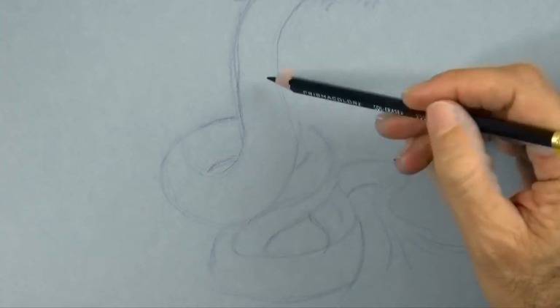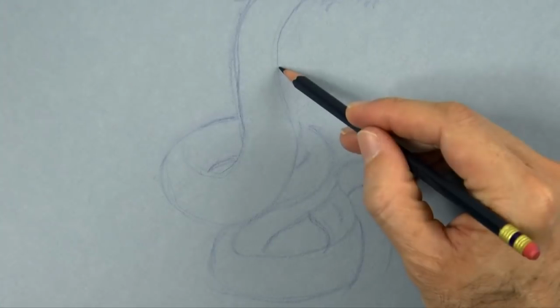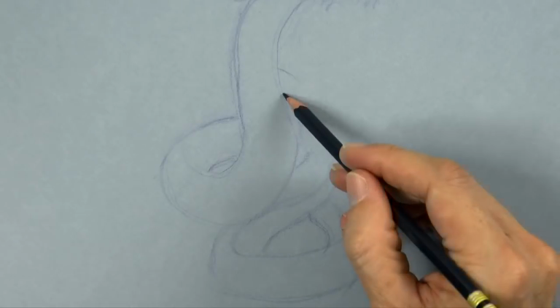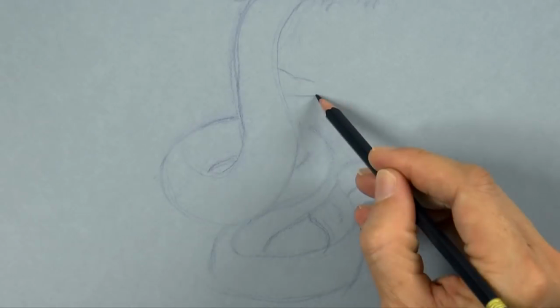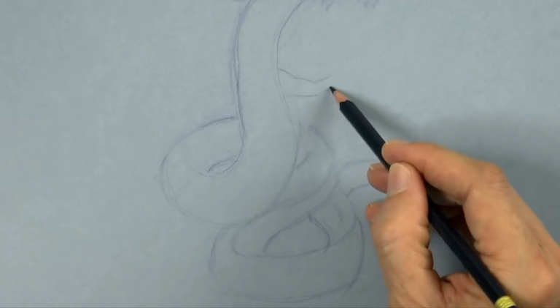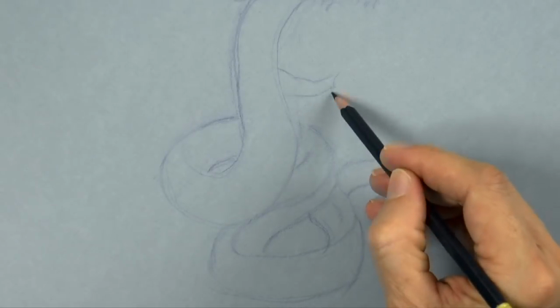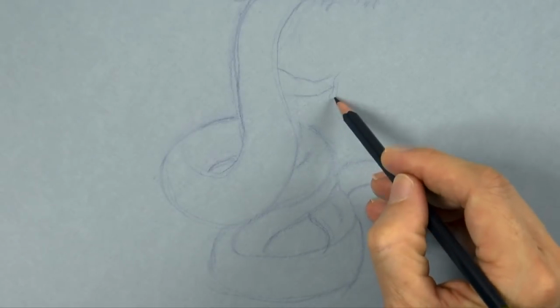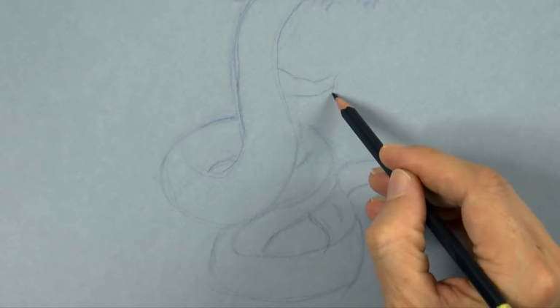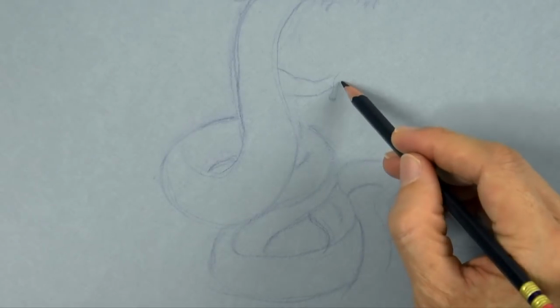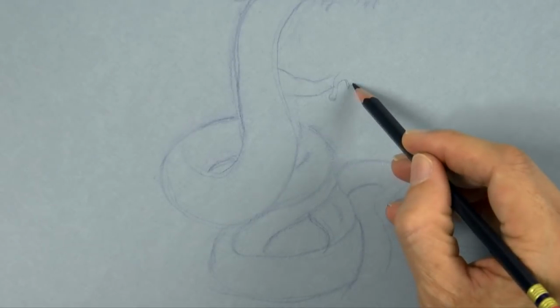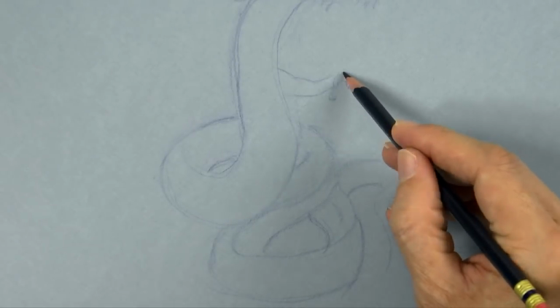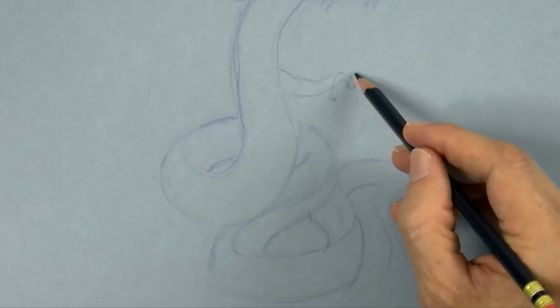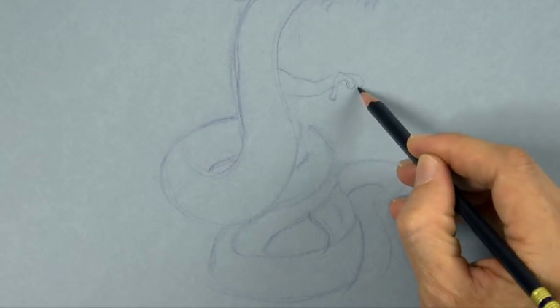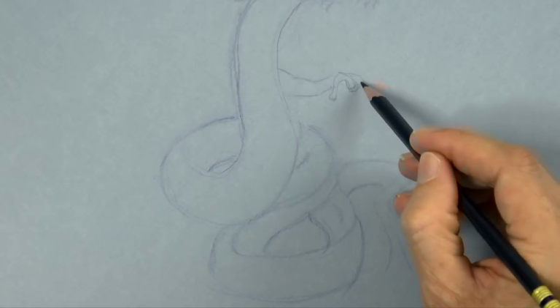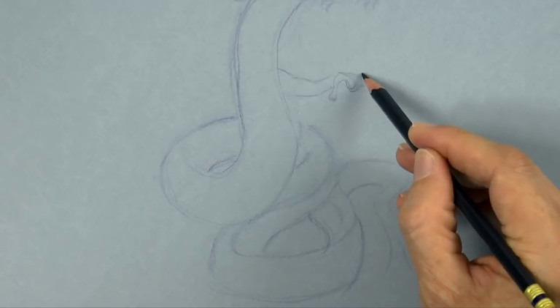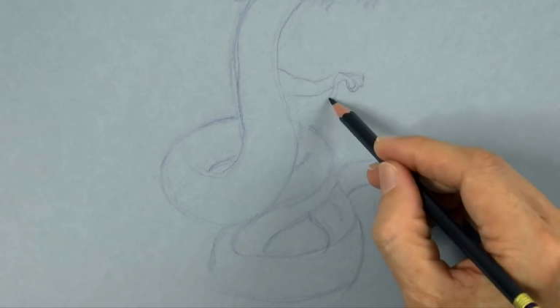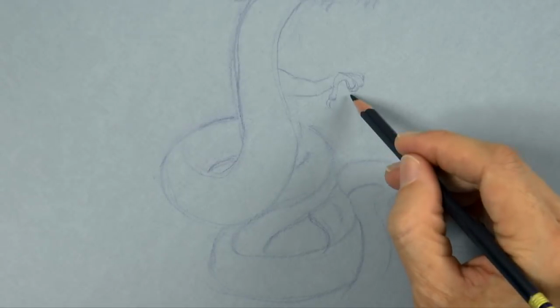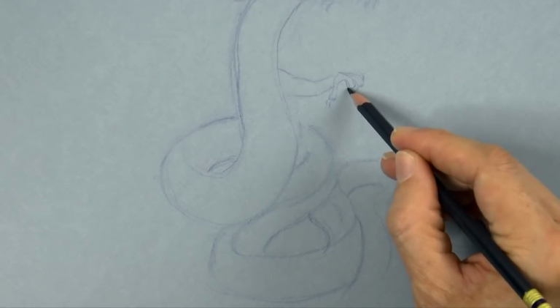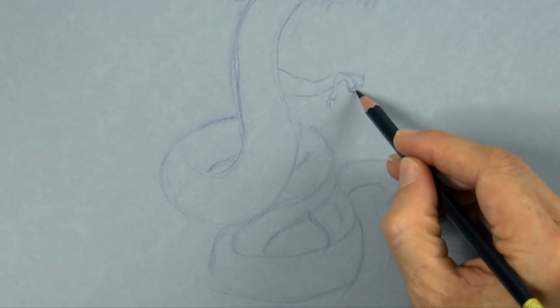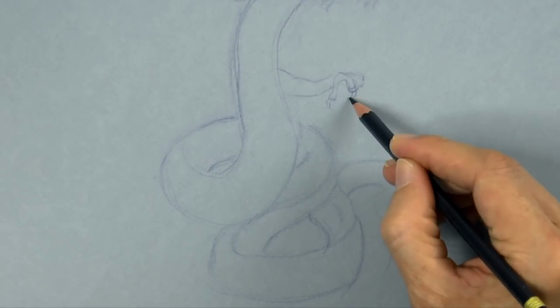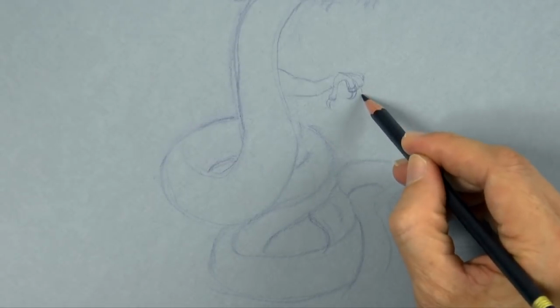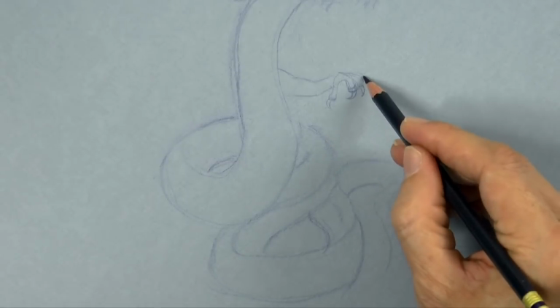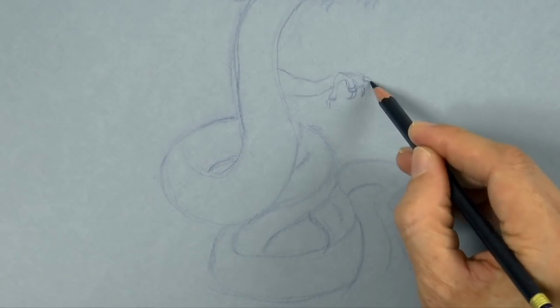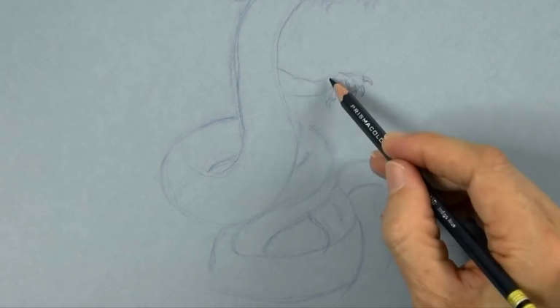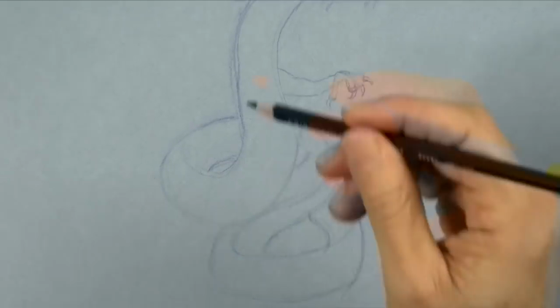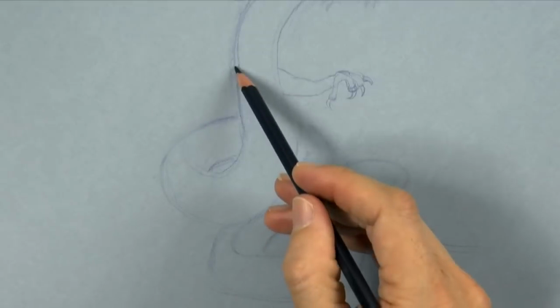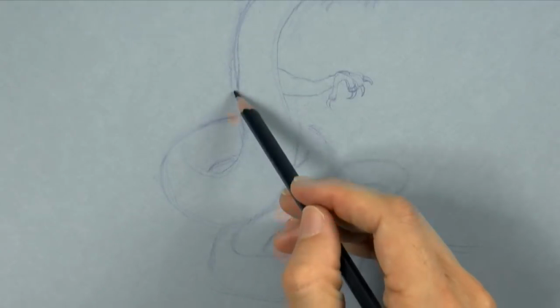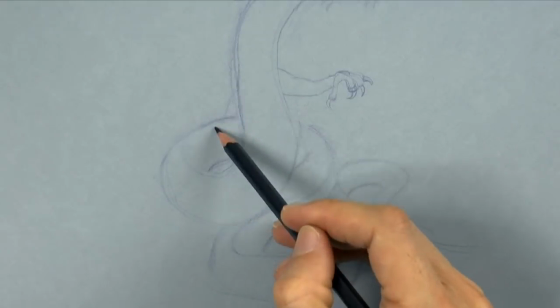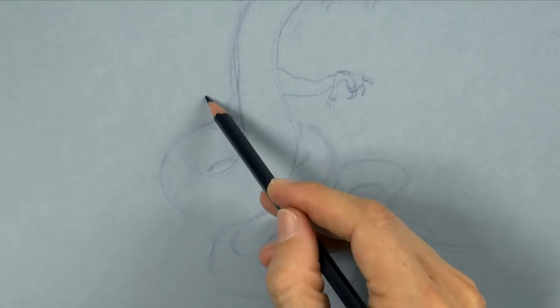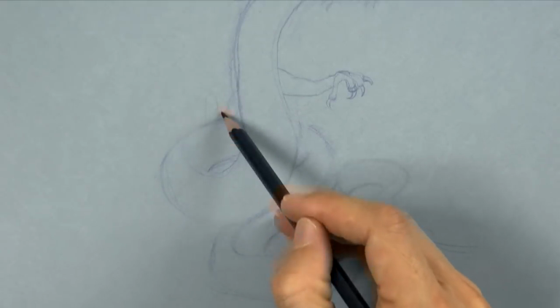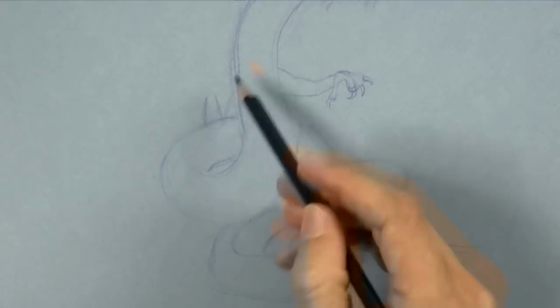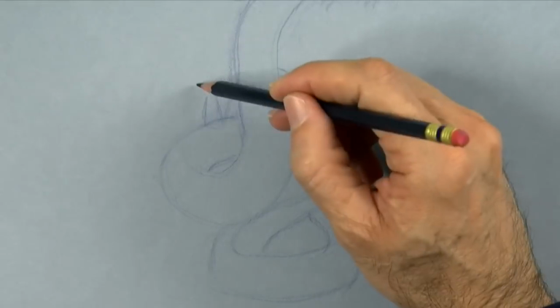And now let's draw the hands. Oriental dragons have the body similar to a snake except that they have four legs — or two hands and two legs — like an eagle's claws.